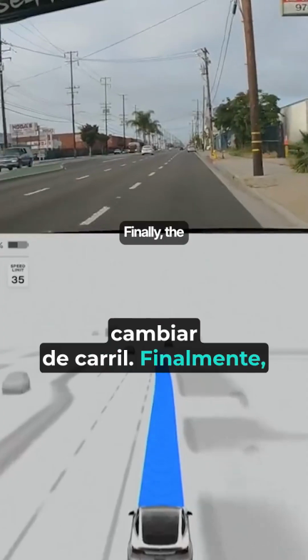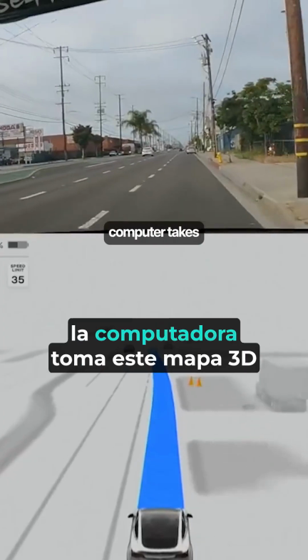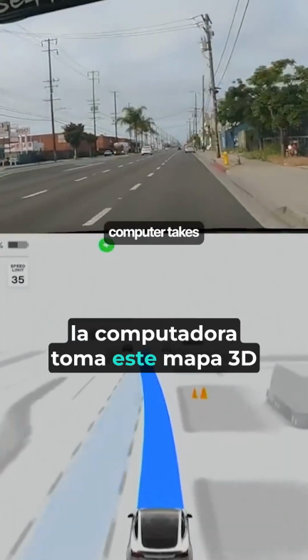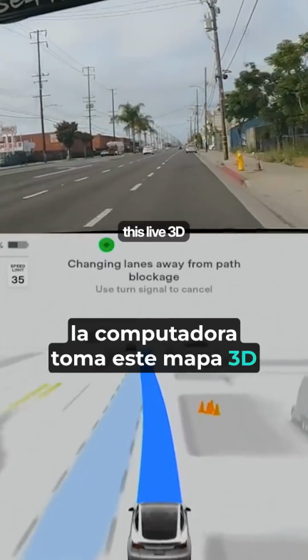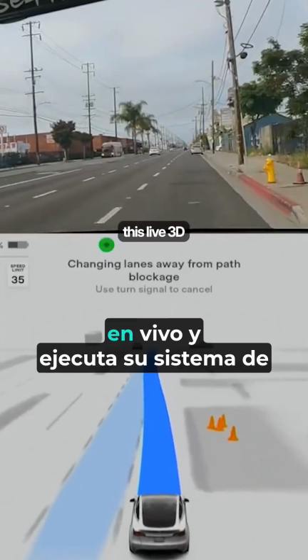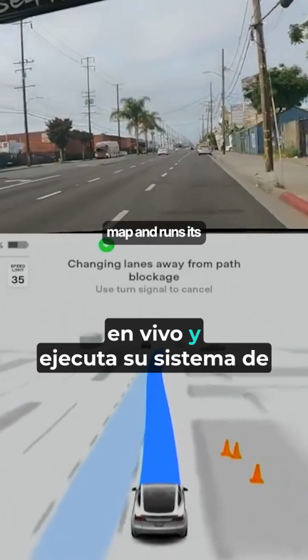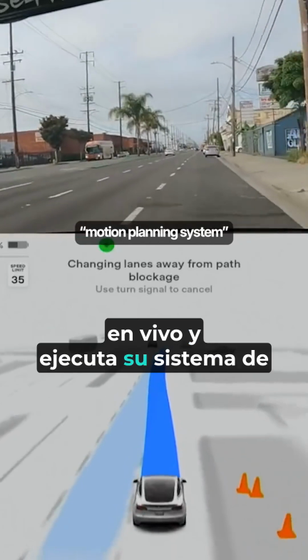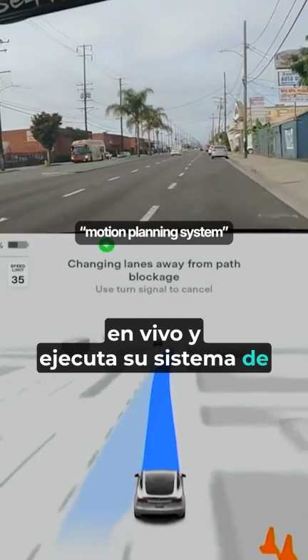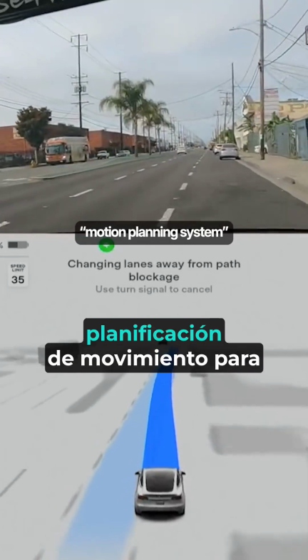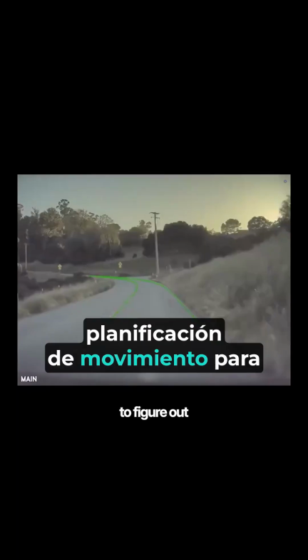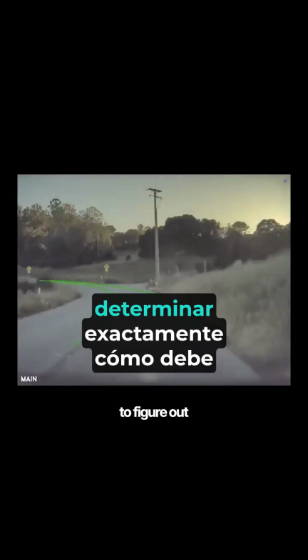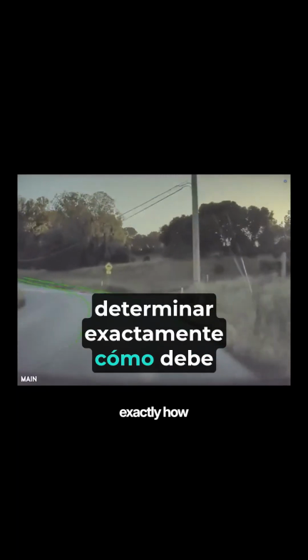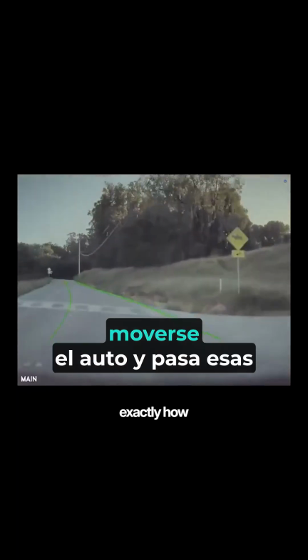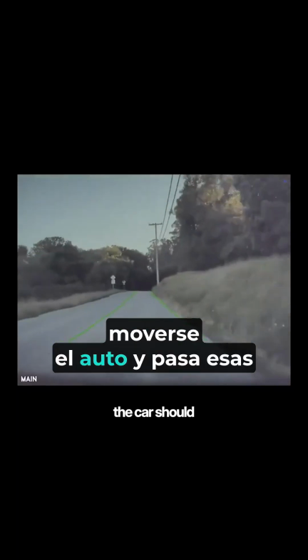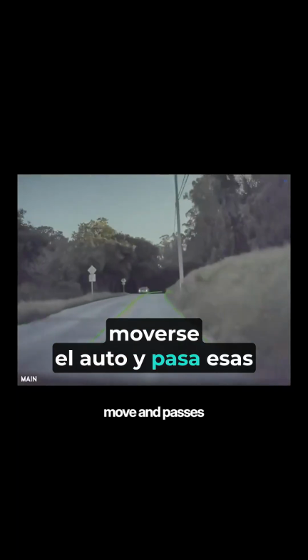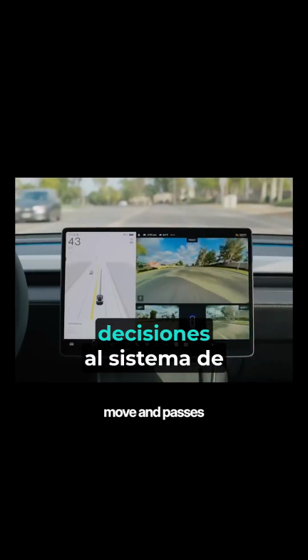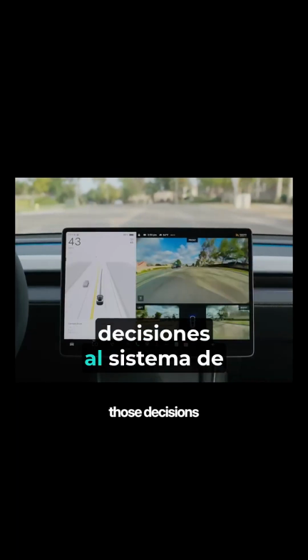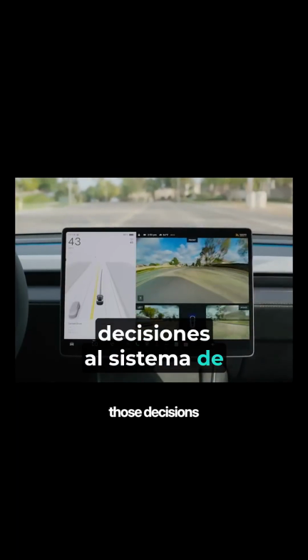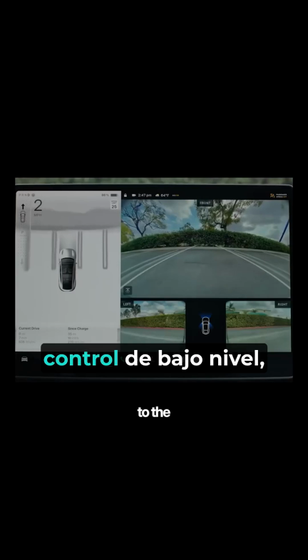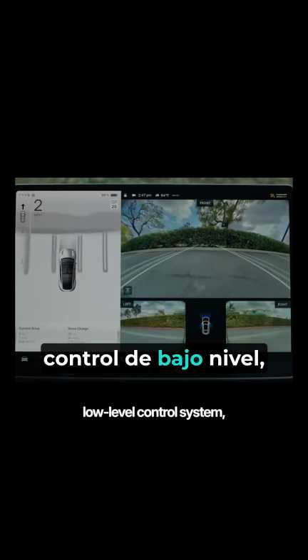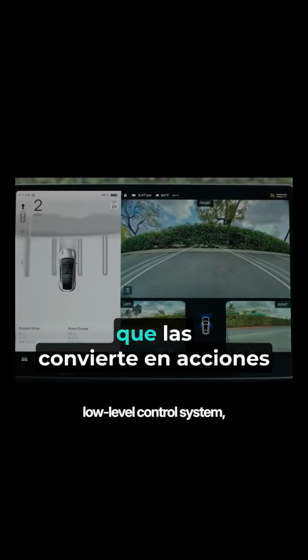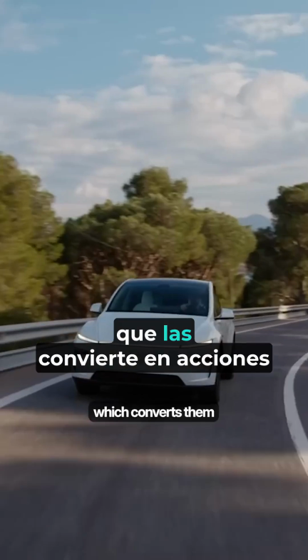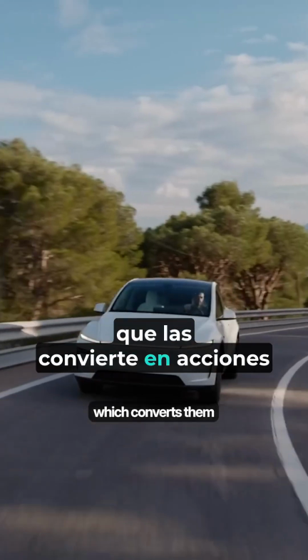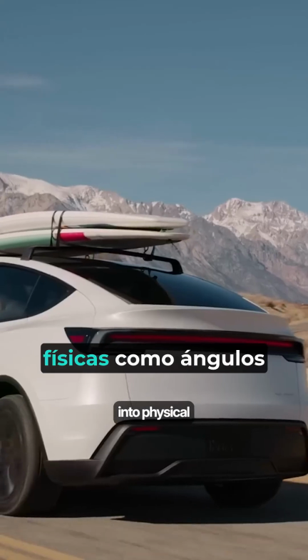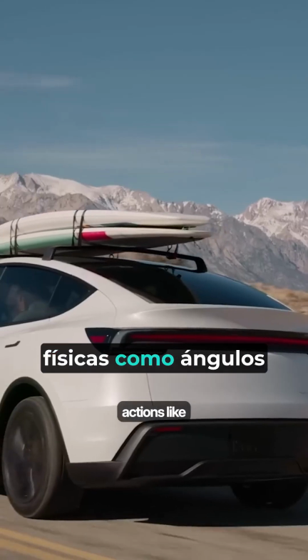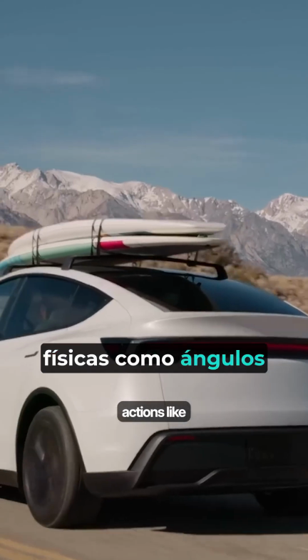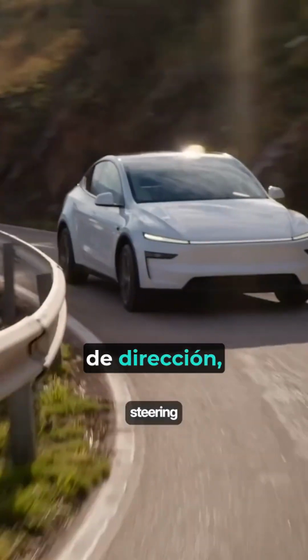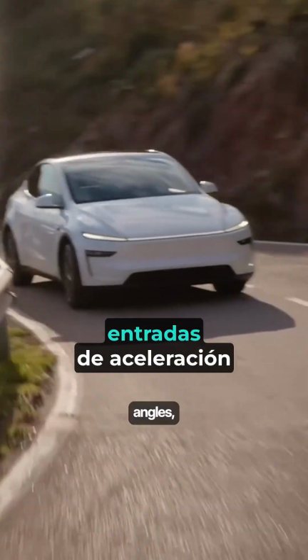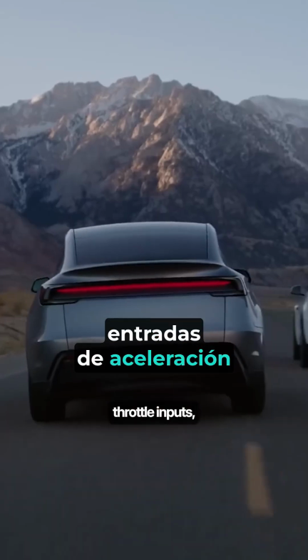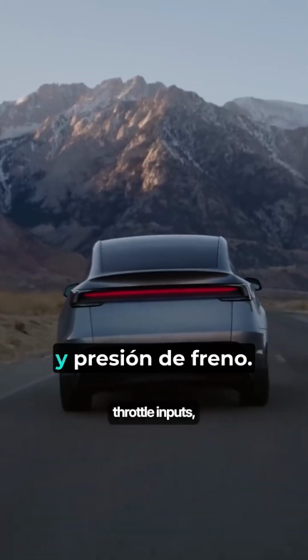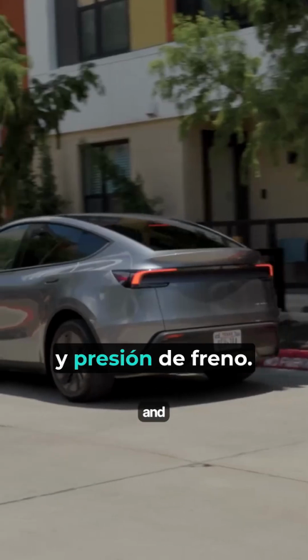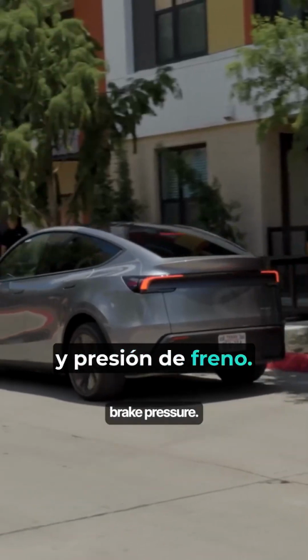Finally, the computer takes this live 3D map and runs its motion planning system to figure out exactly how the car should move, then passes those decisions to the low-level control system, which converts them into physical actions like steering angles, throttle inputs, and brake pressure.